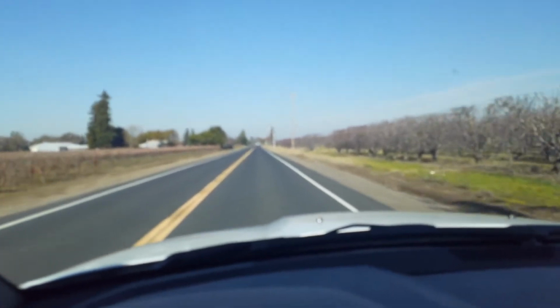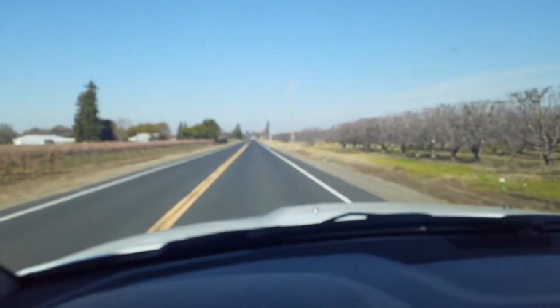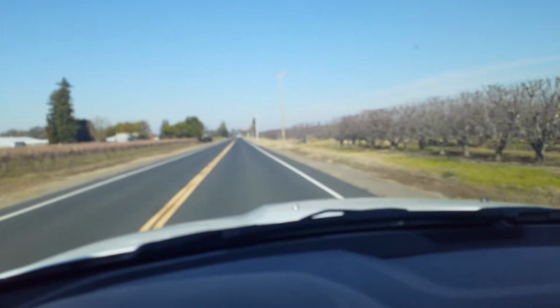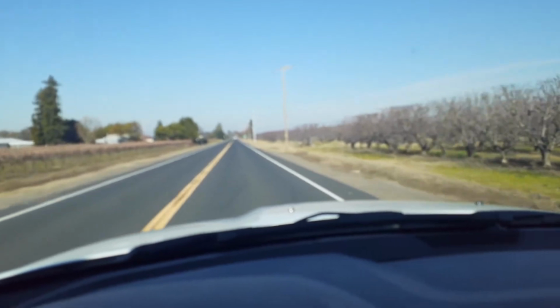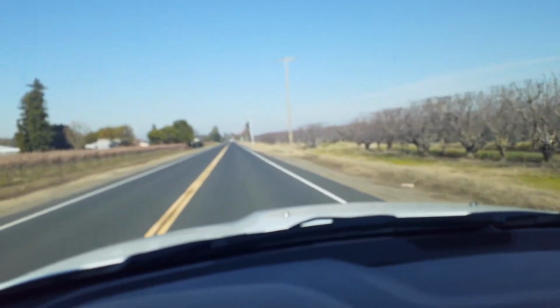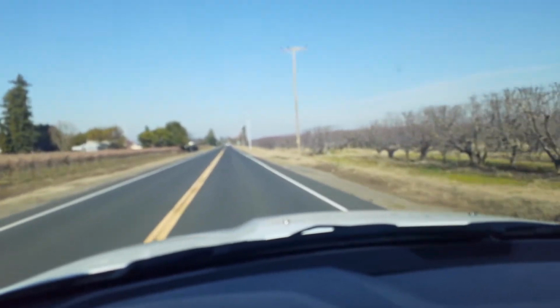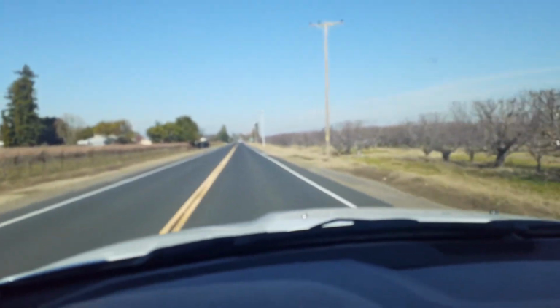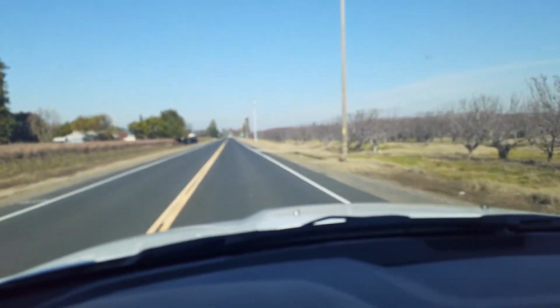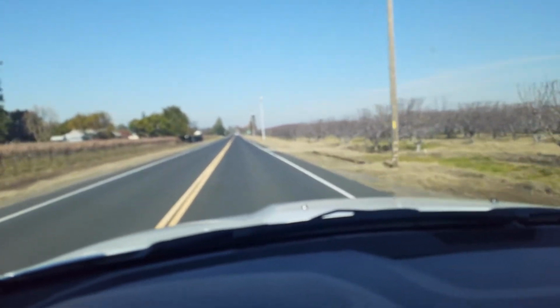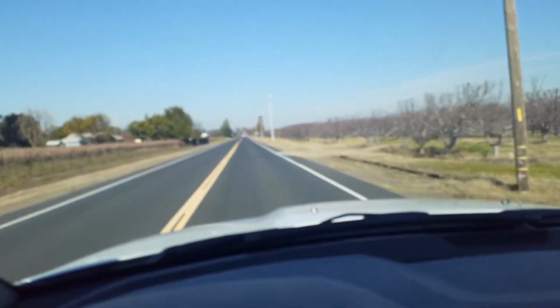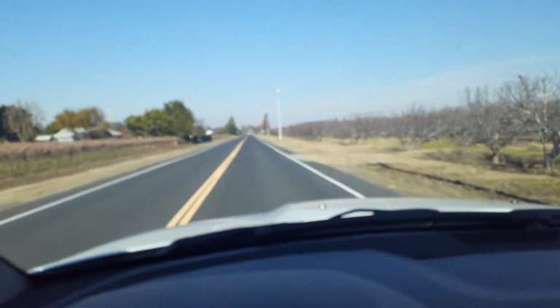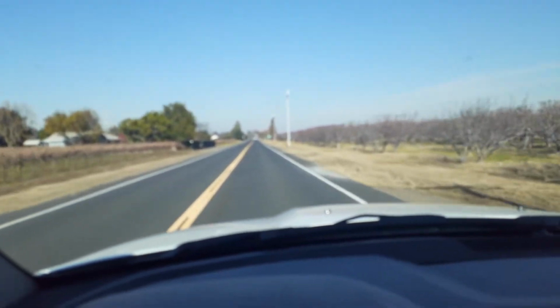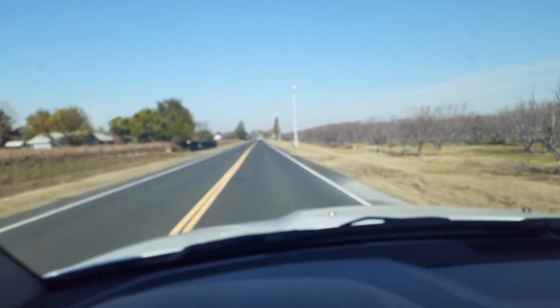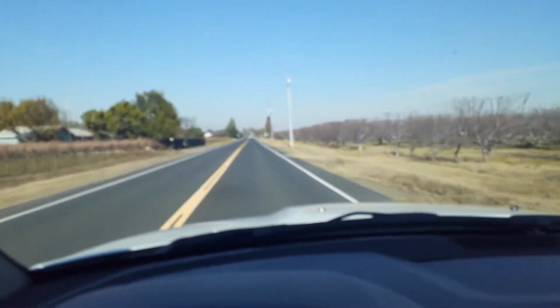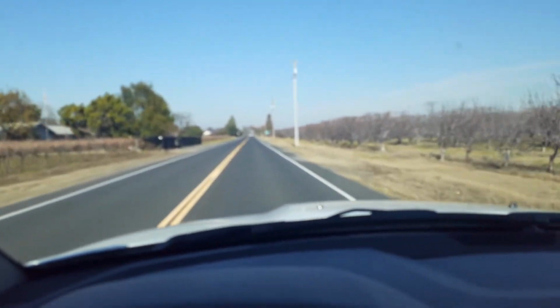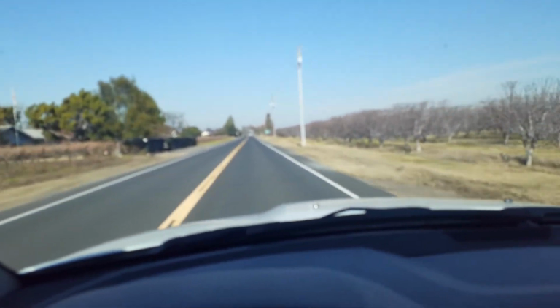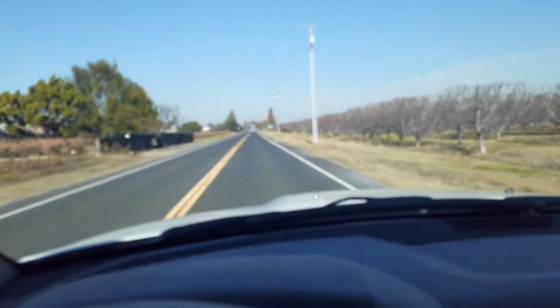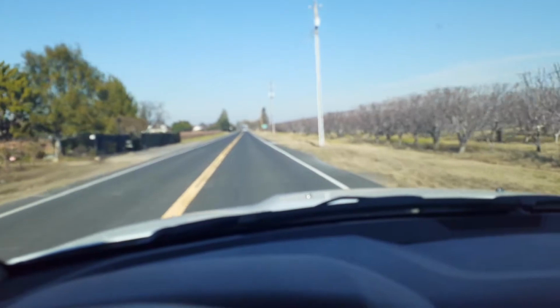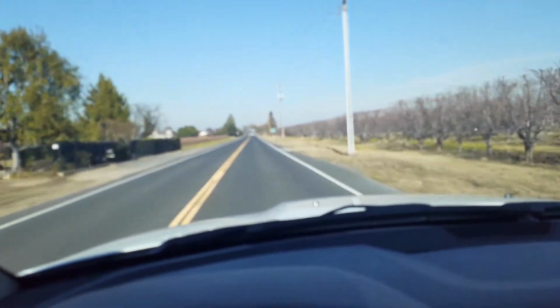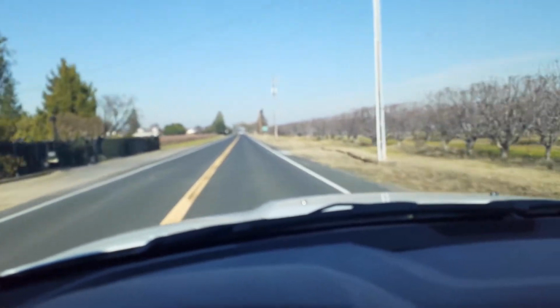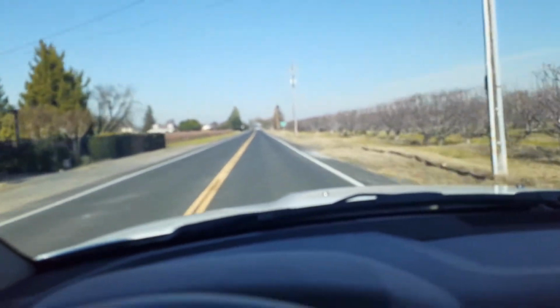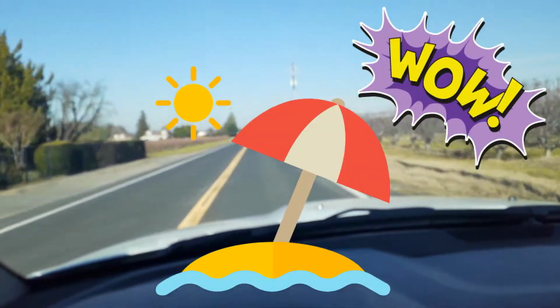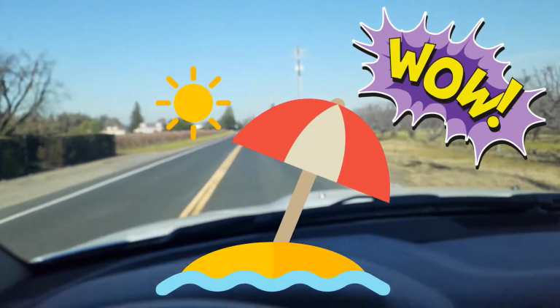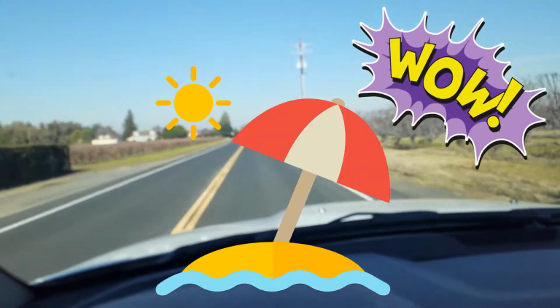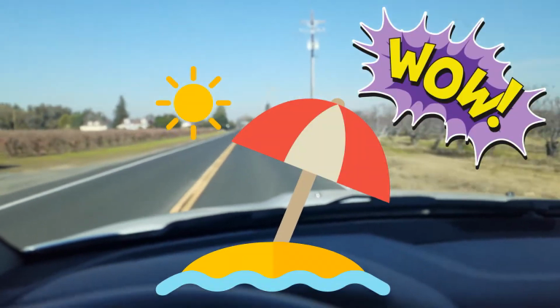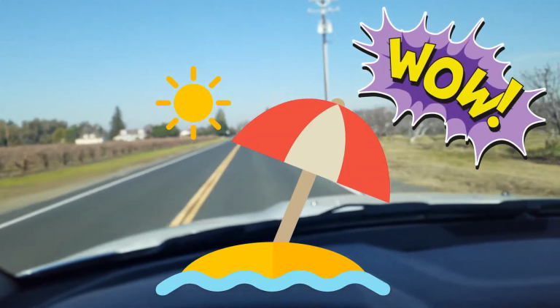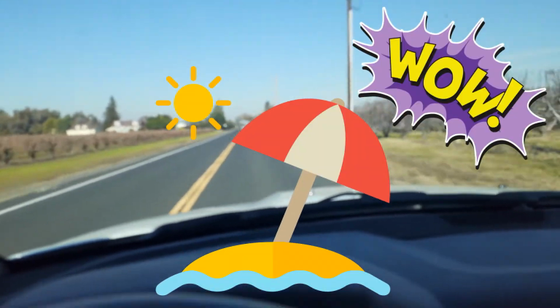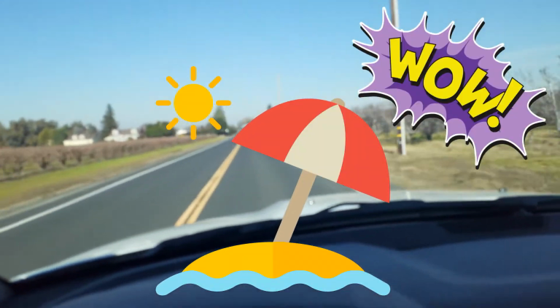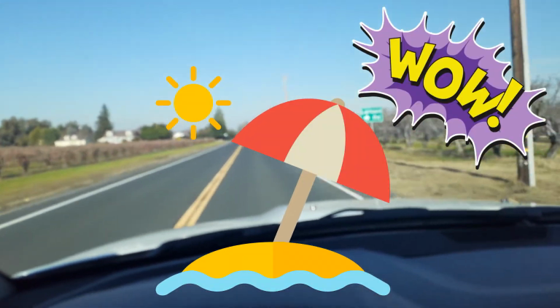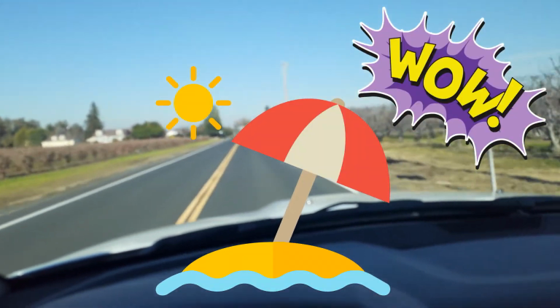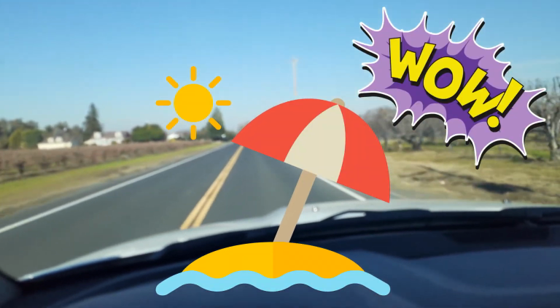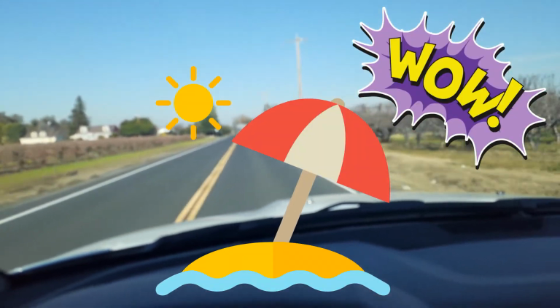Hey, what's up YouTubers? How's it hanging? I am on my way to Roseville, California. I'm going to a Sun Splash Golf Course Waterpark area.